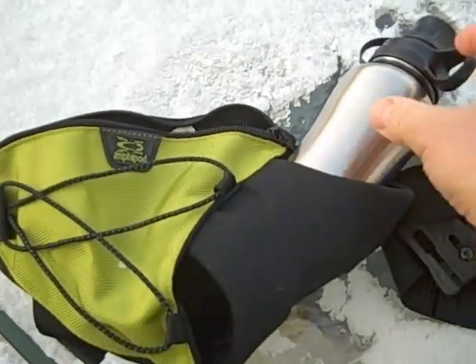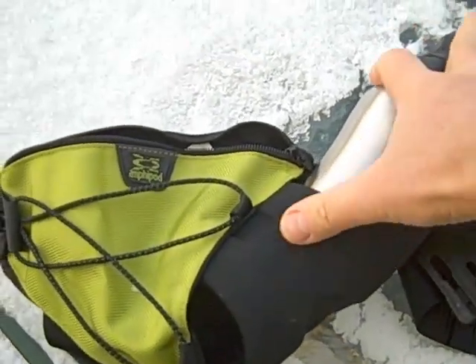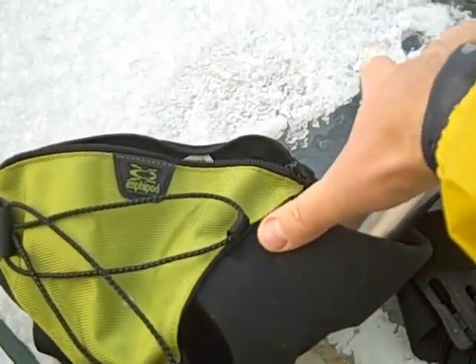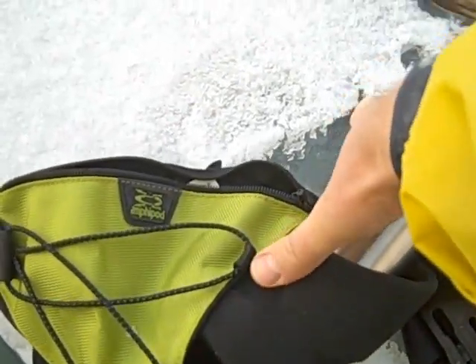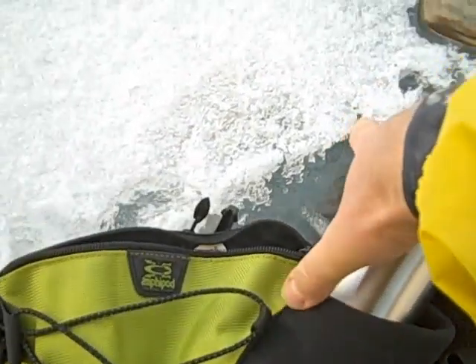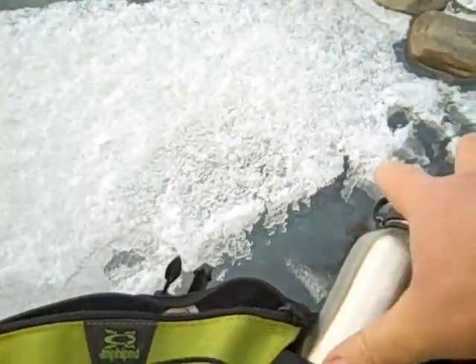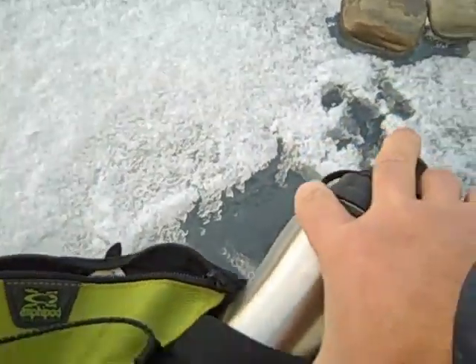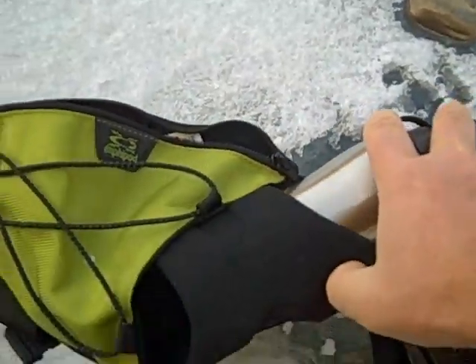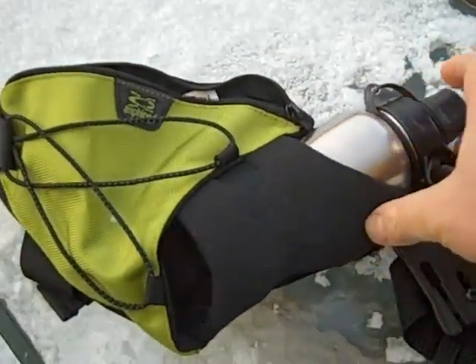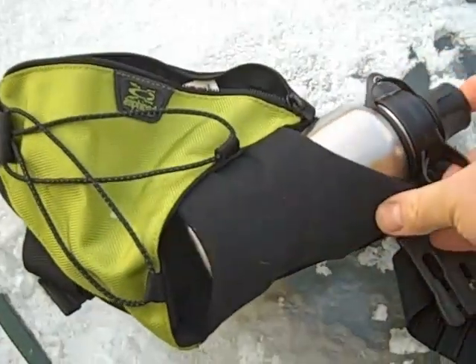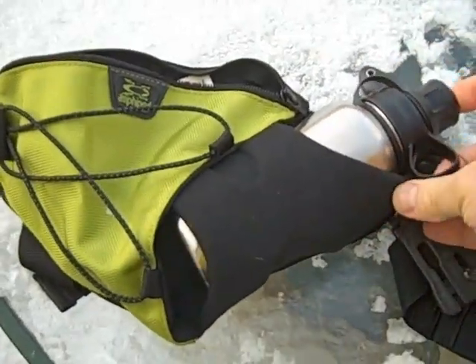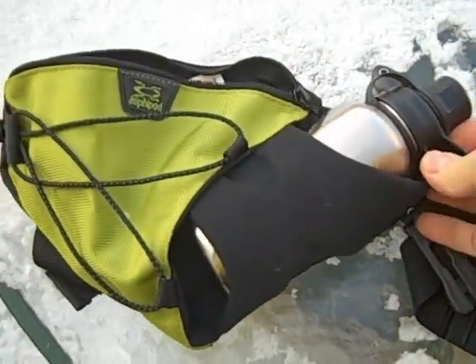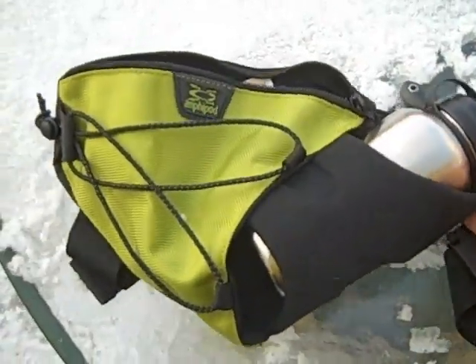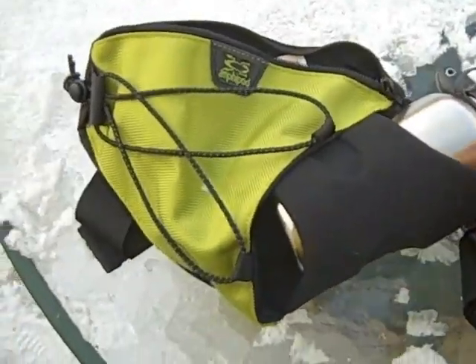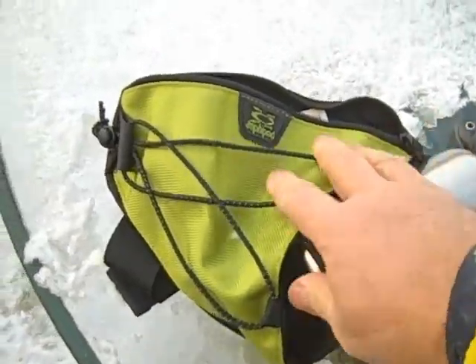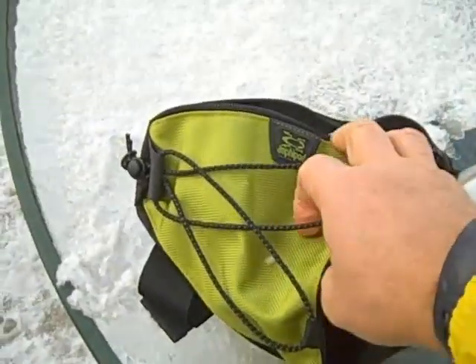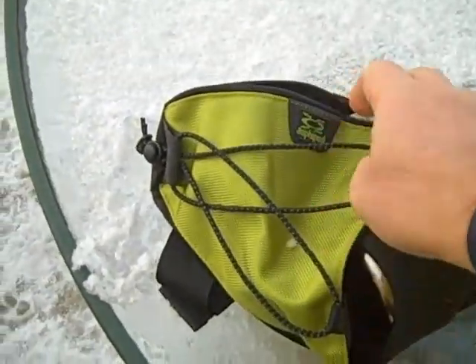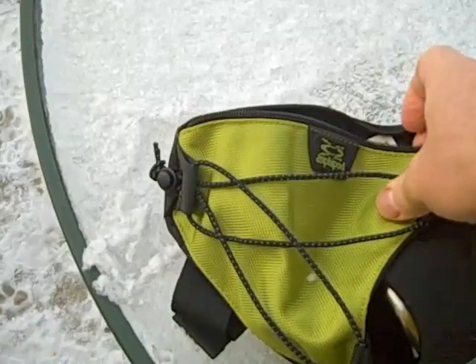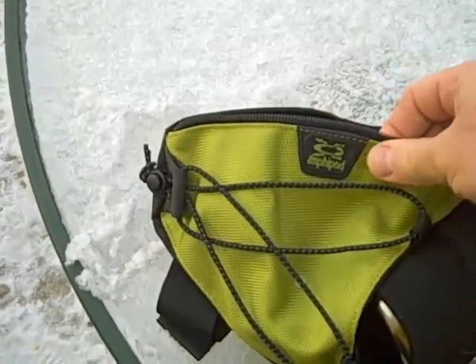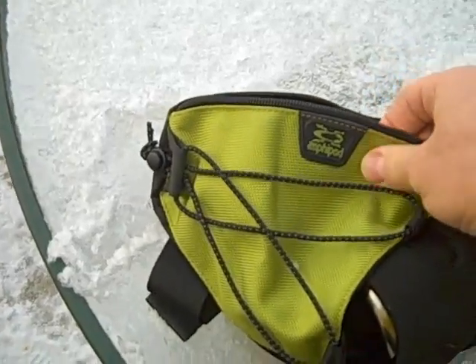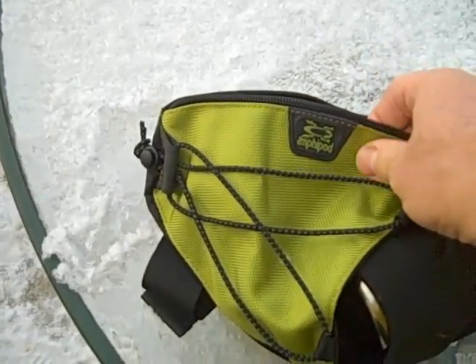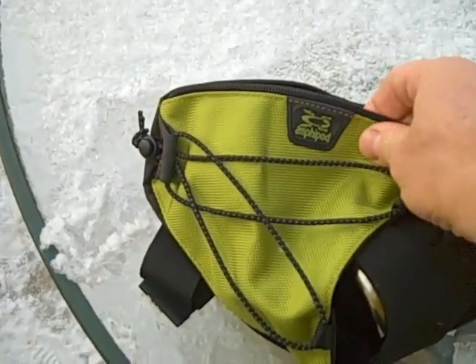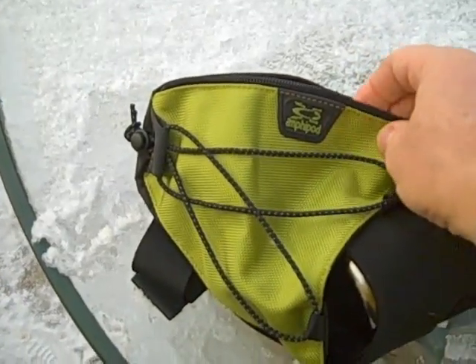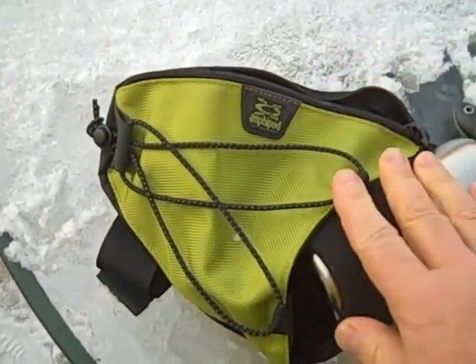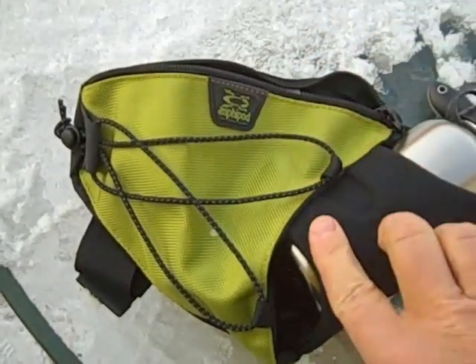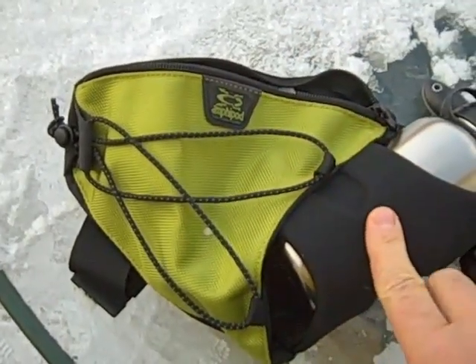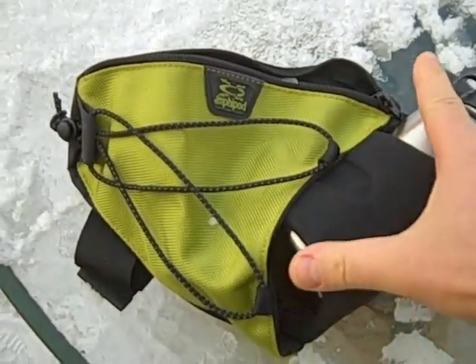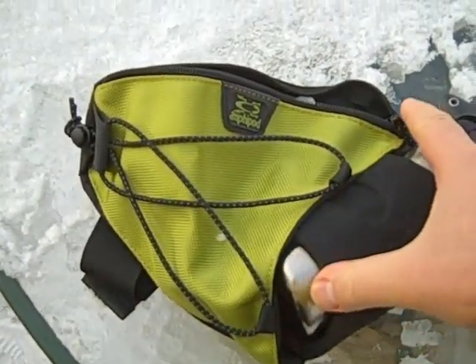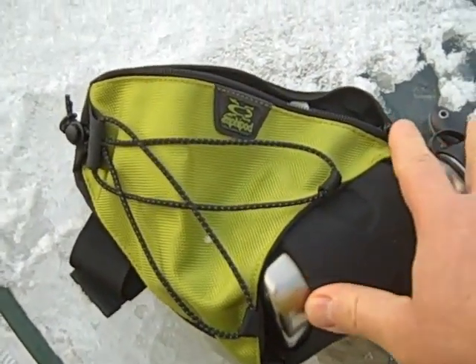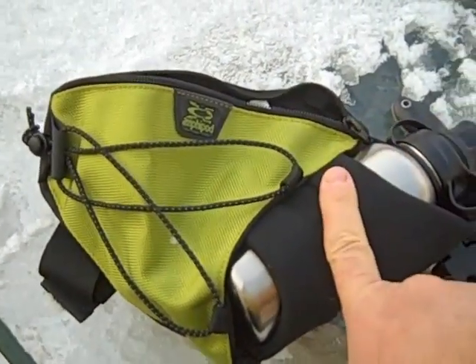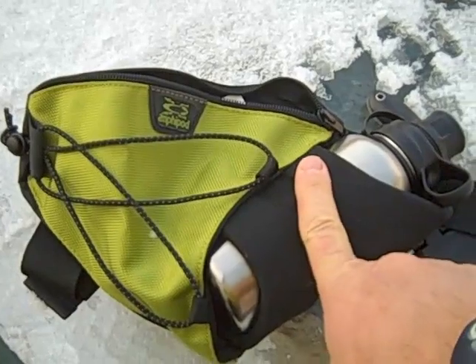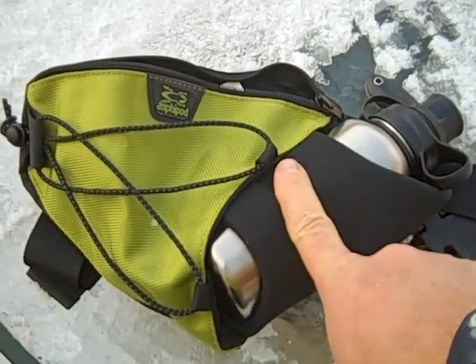Amphipod makes great equipment. It's a really great heavy nylon material. It's got a good pocket and it's easy to get it back in.